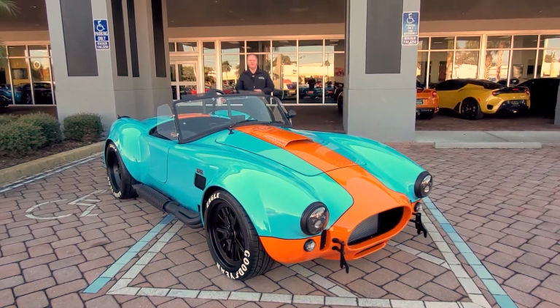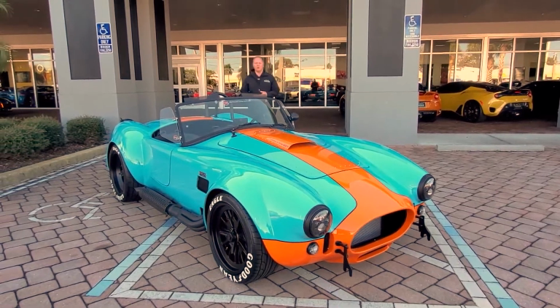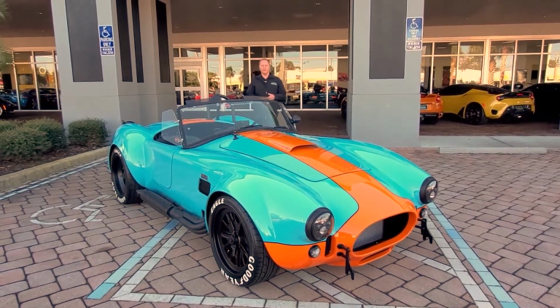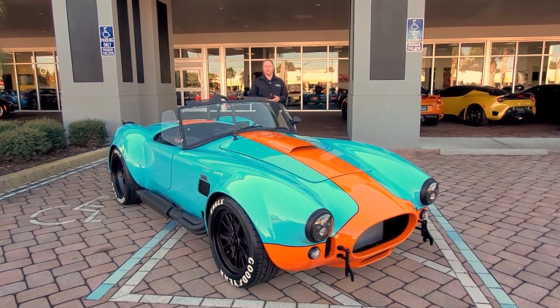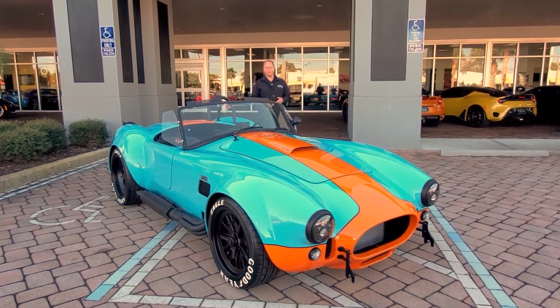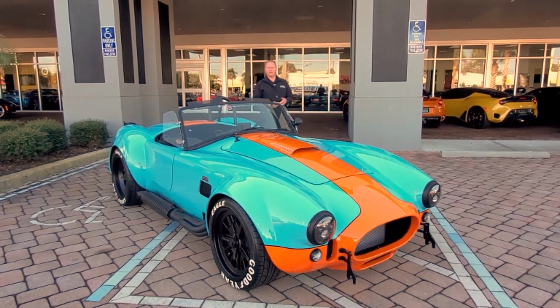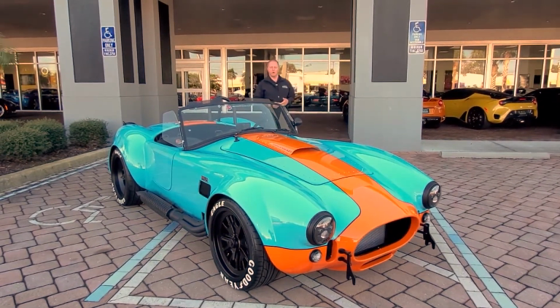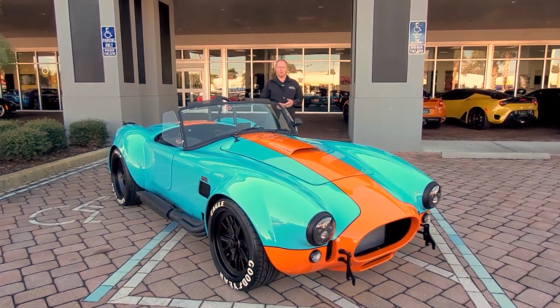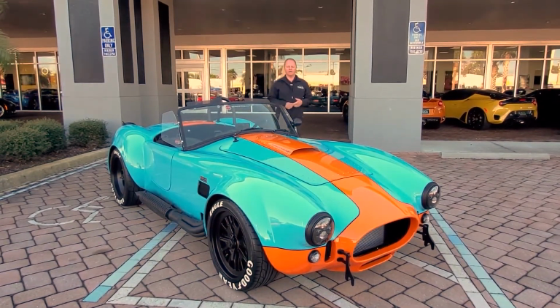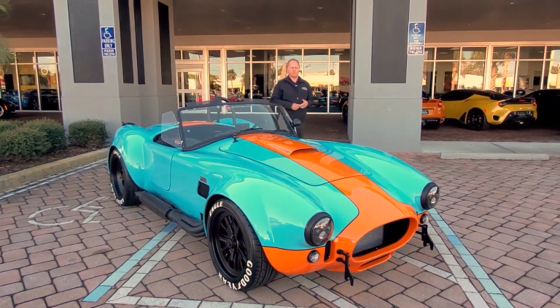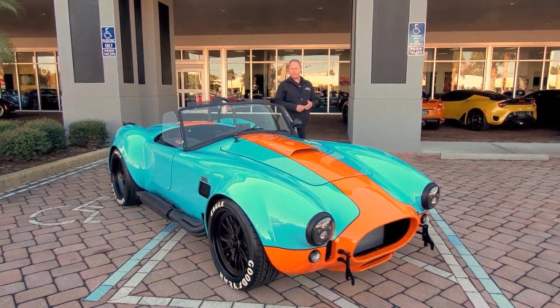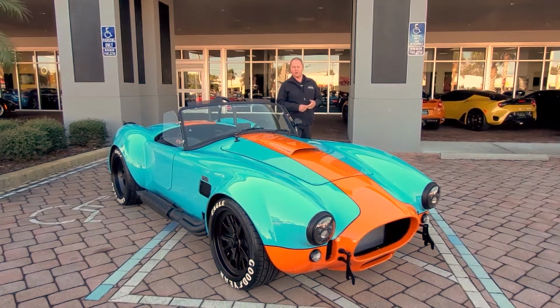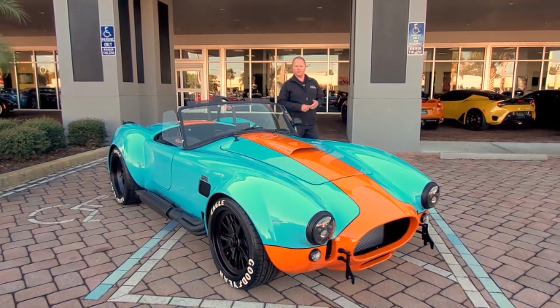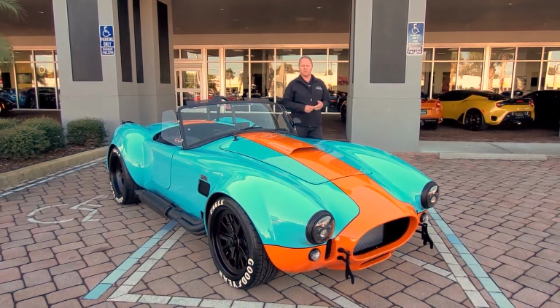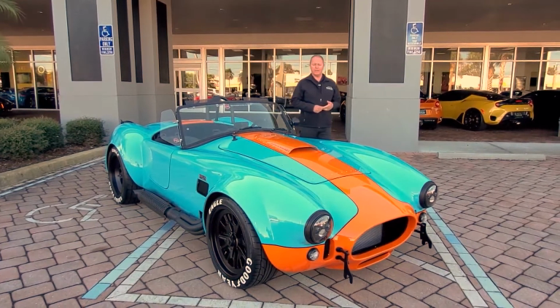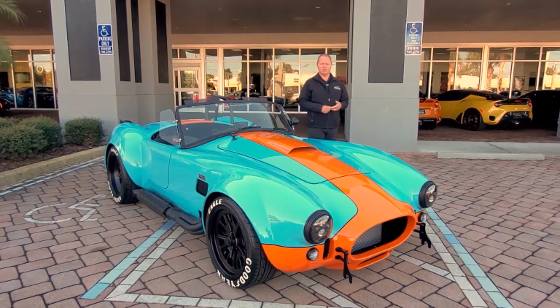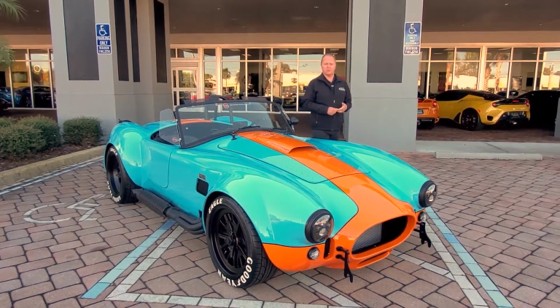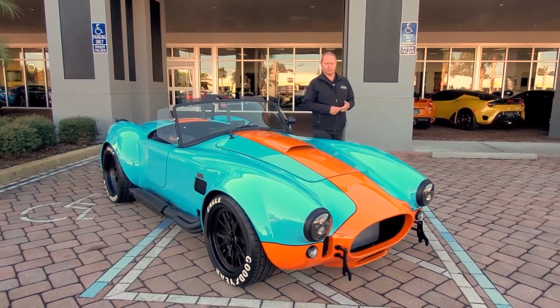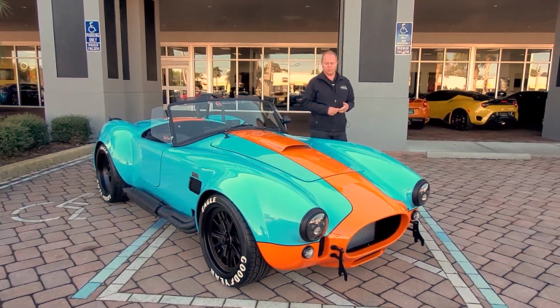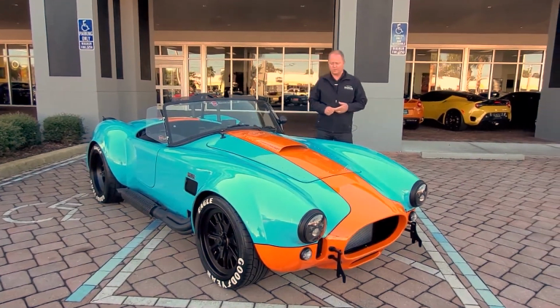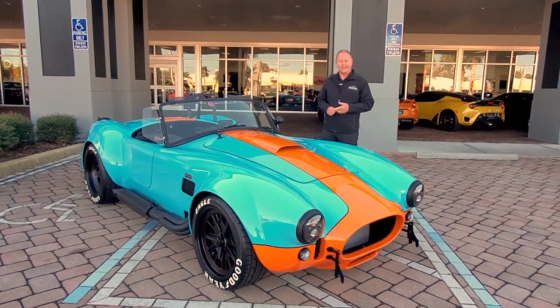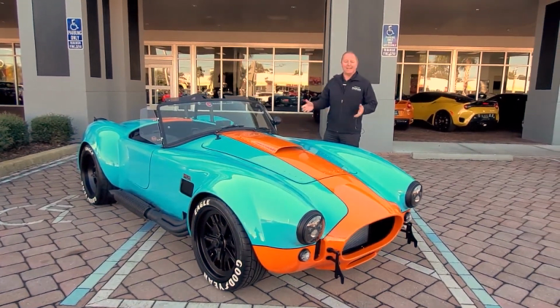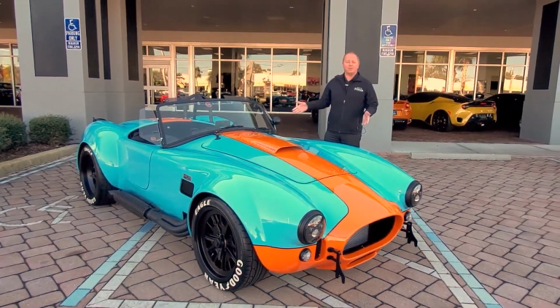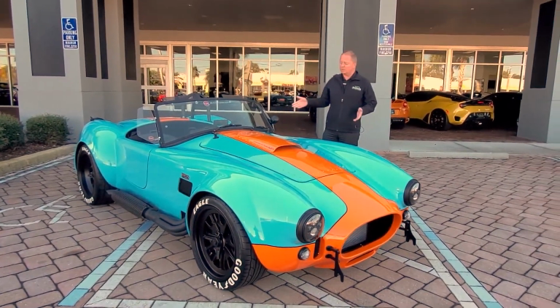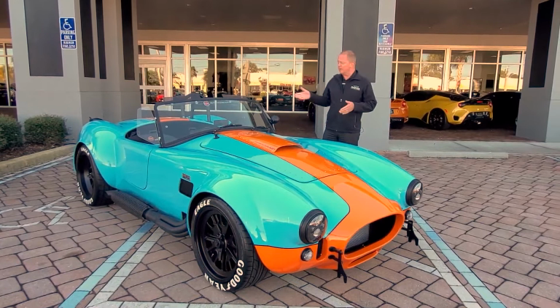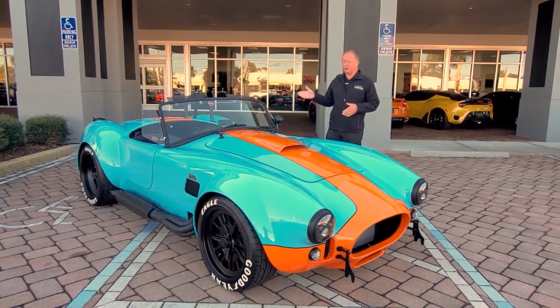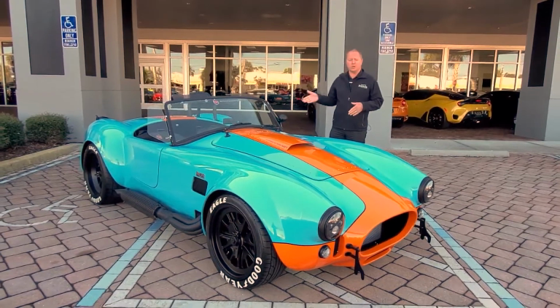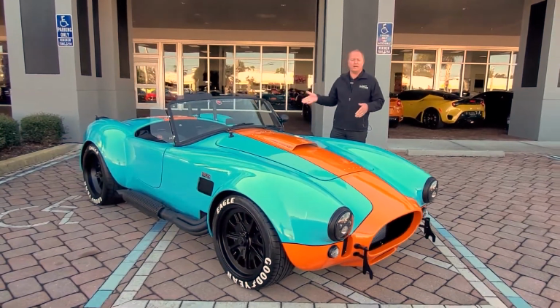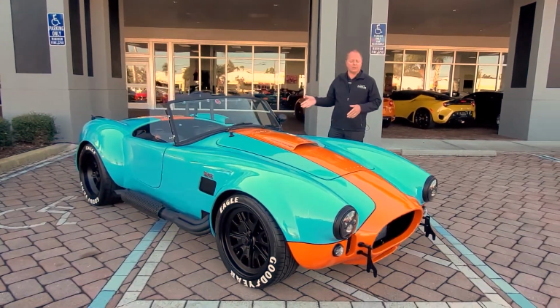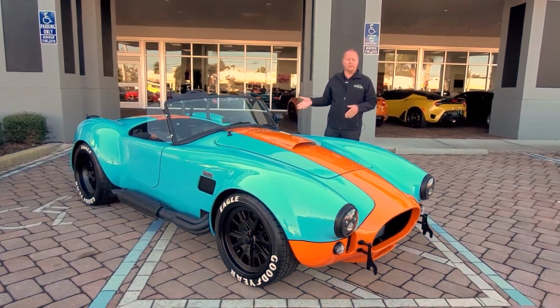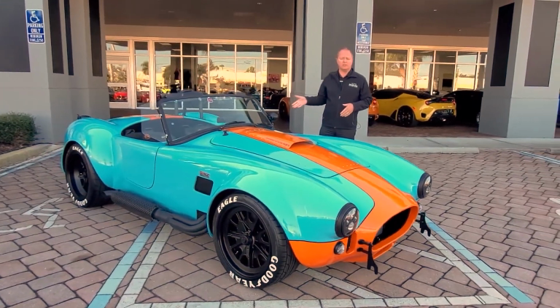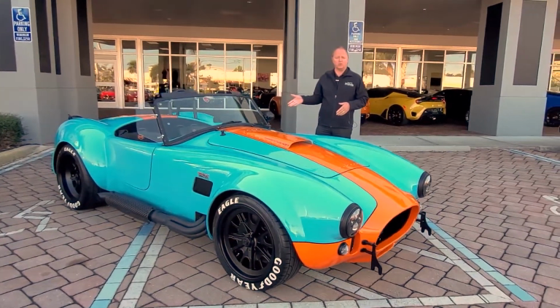Hello and welcome to Naples Motorsports. My name is Ron Ward. I am the Backdraft Racing Brand Manager here for Naples Motorsports. I want to introduce to you today a first-of-a-kind that we've done here at the dealership.